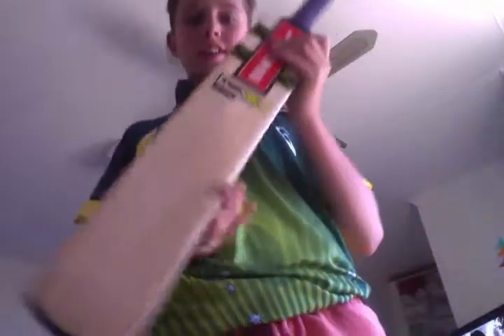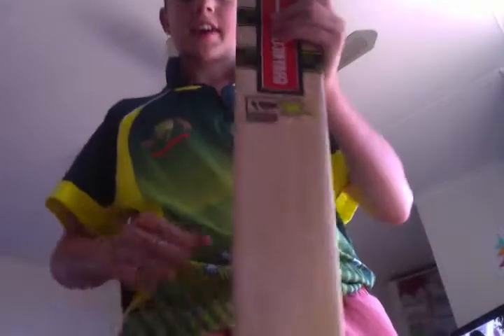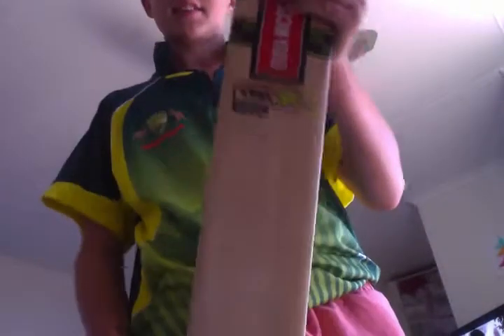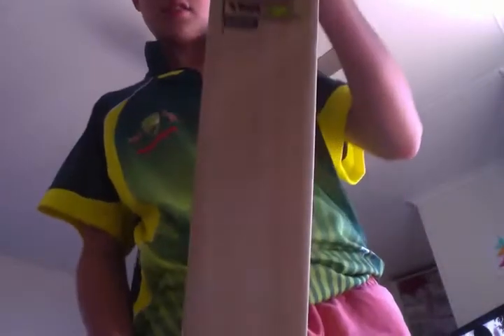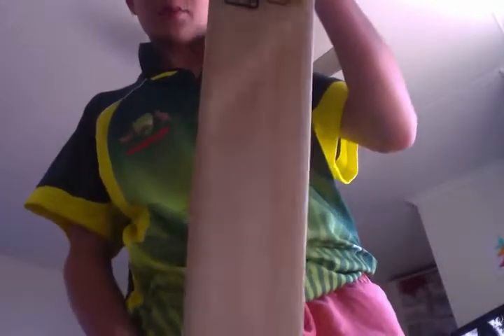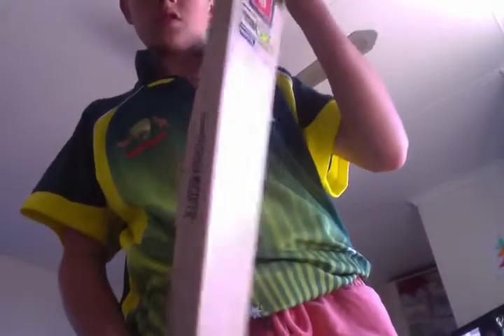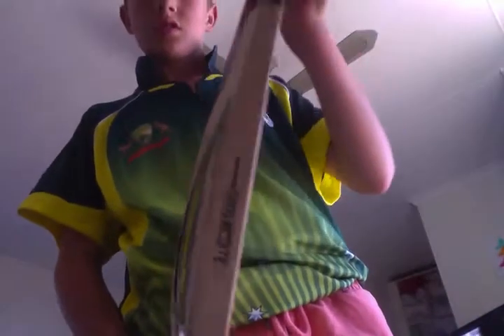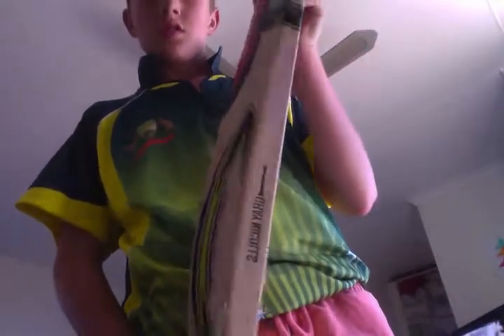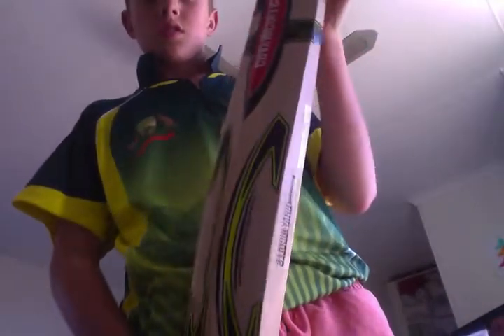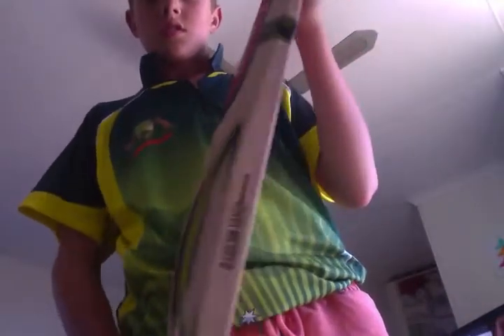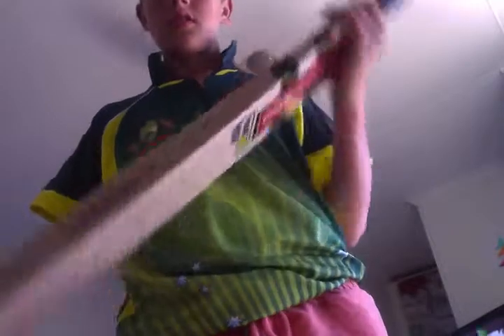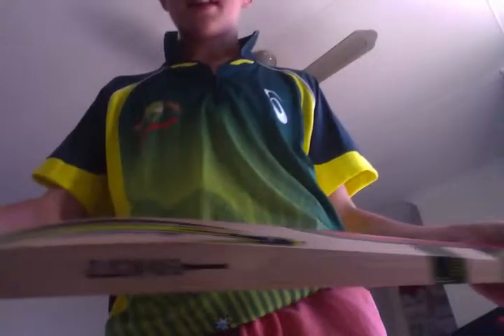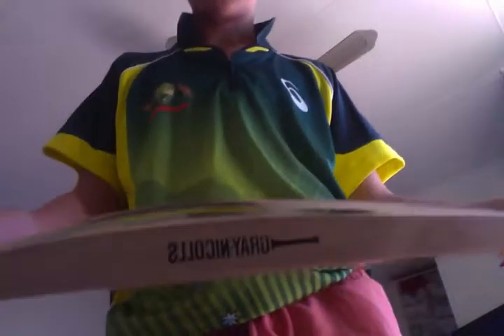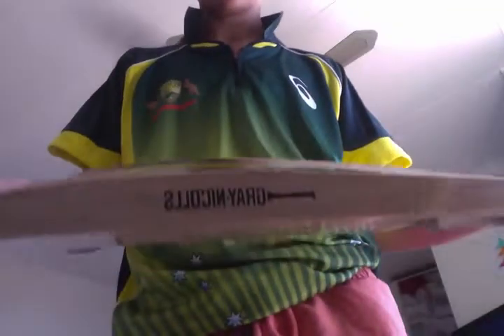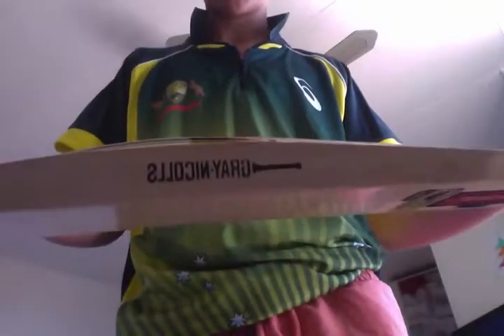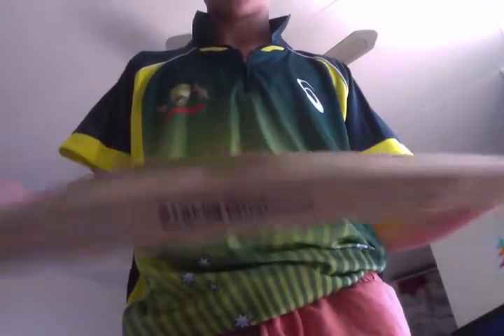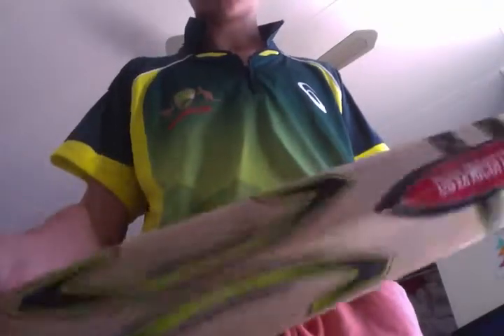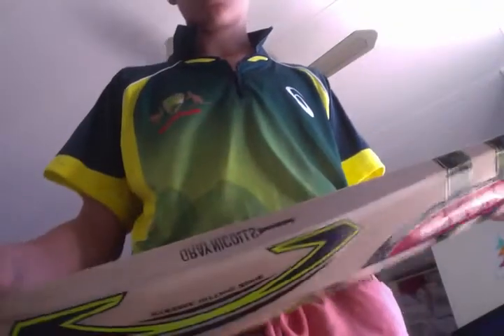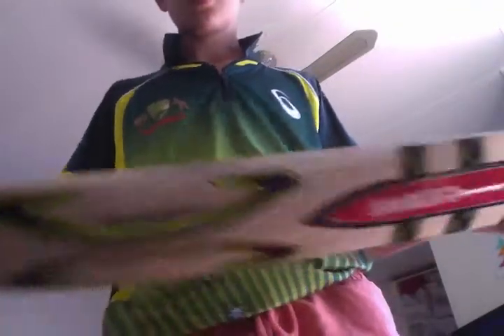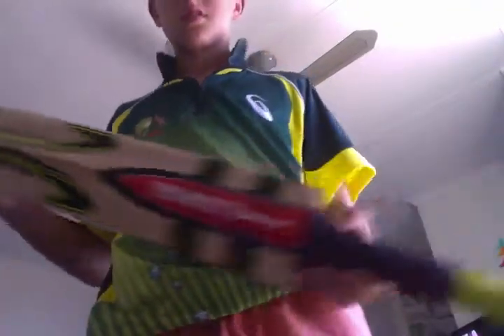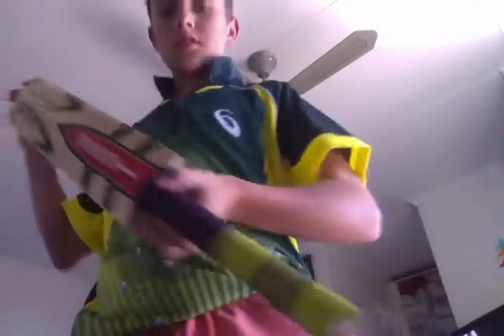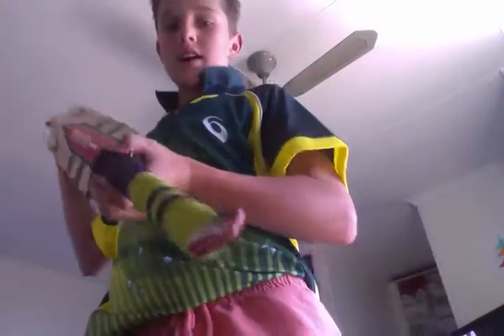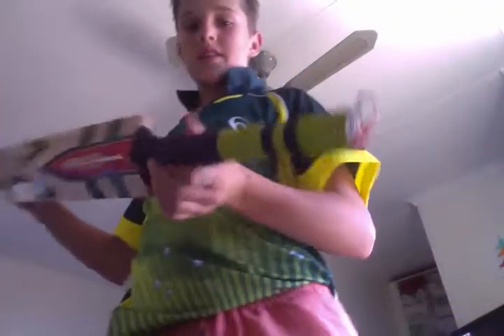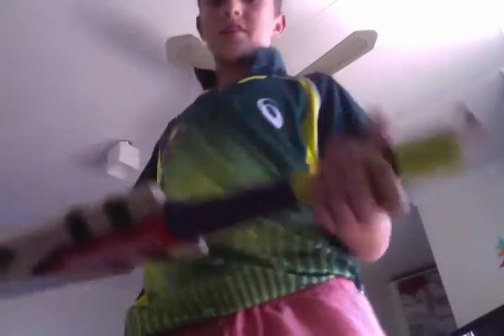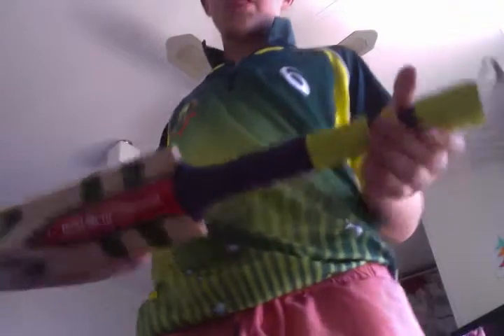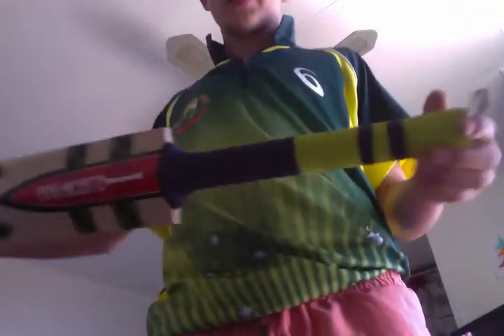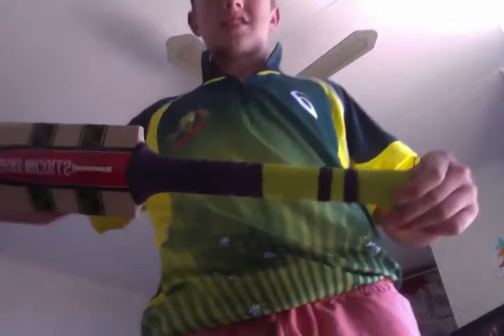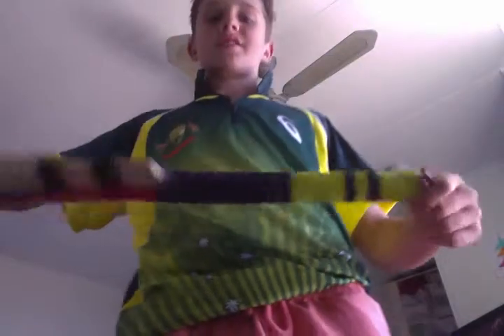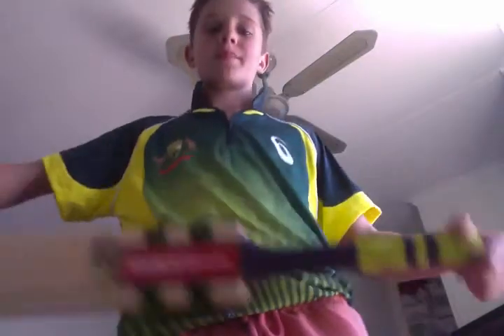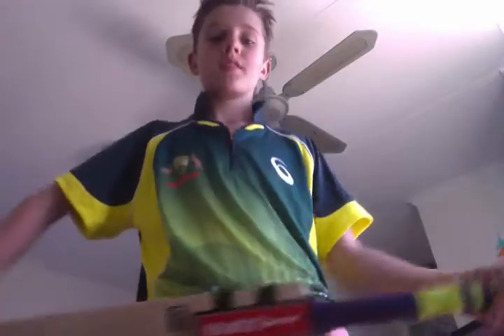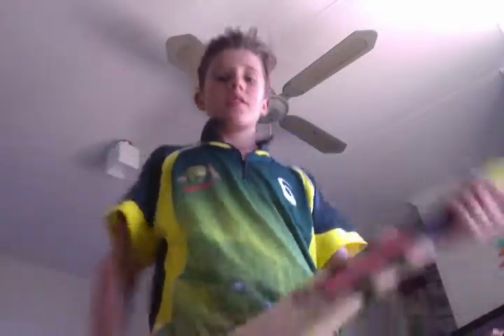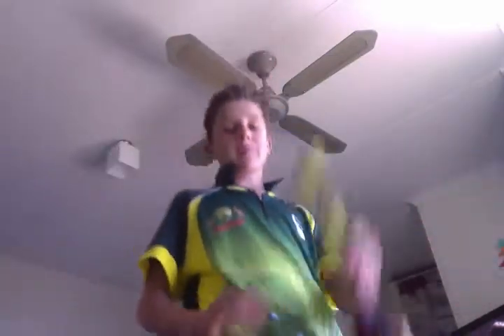Nice grains through the middle, nice edges — not that big but not that small. And flashy stickers and a nice grip. This bat...